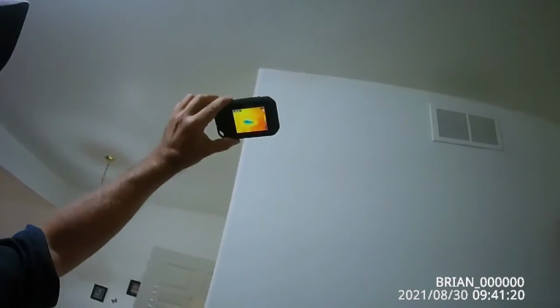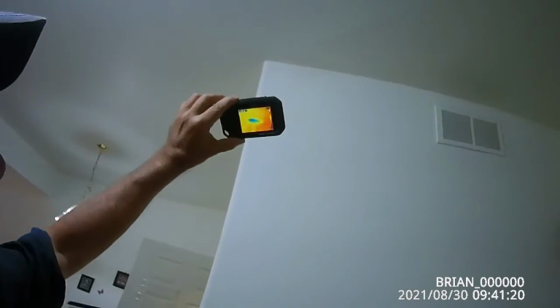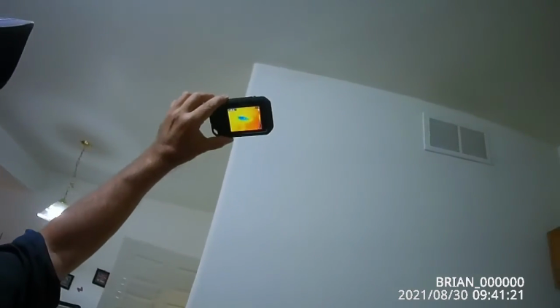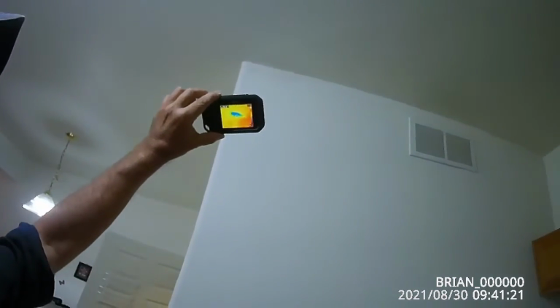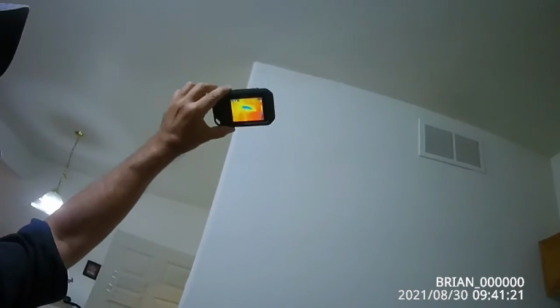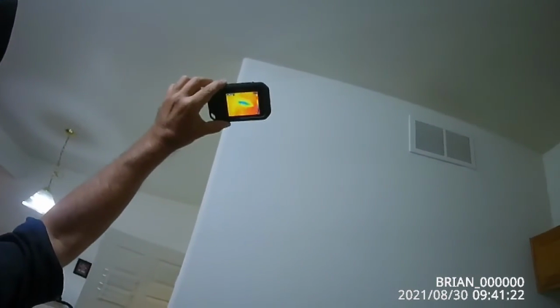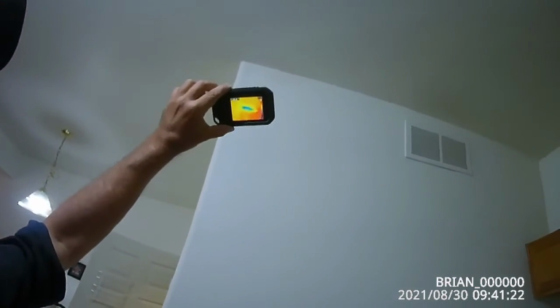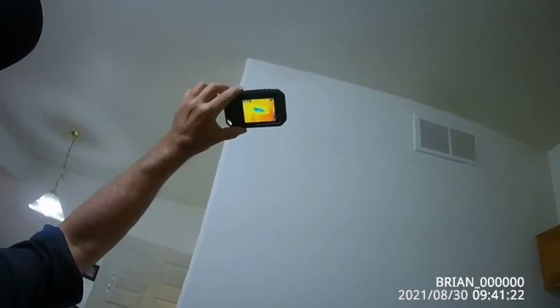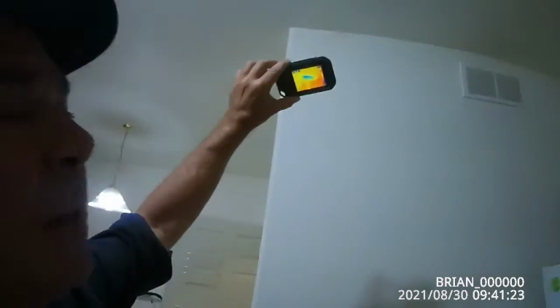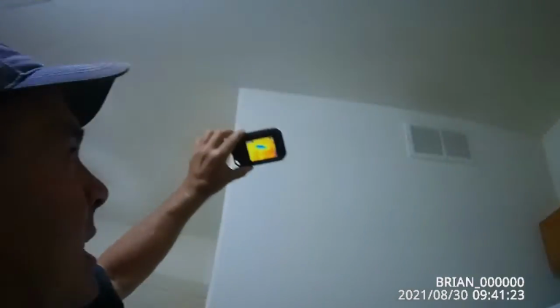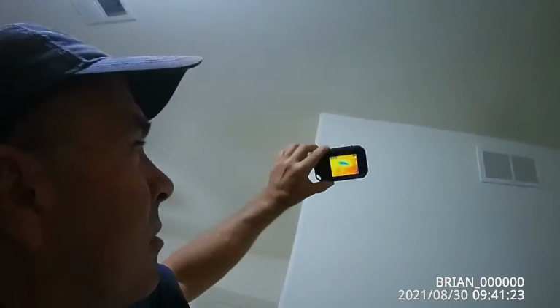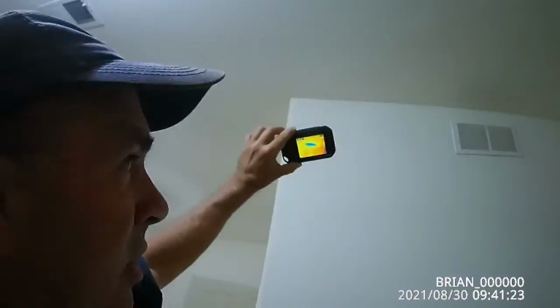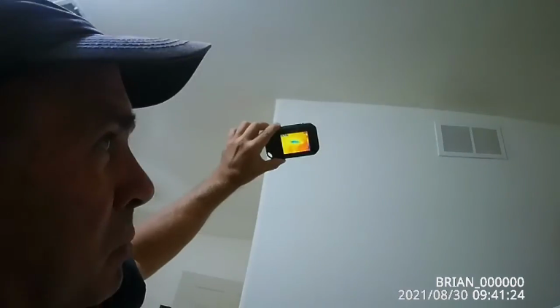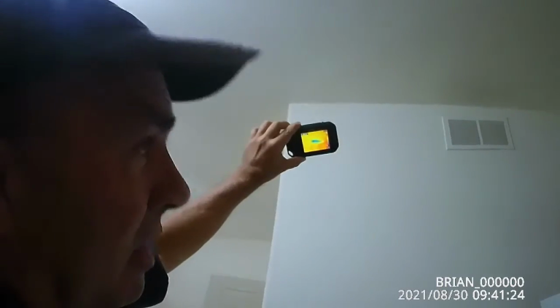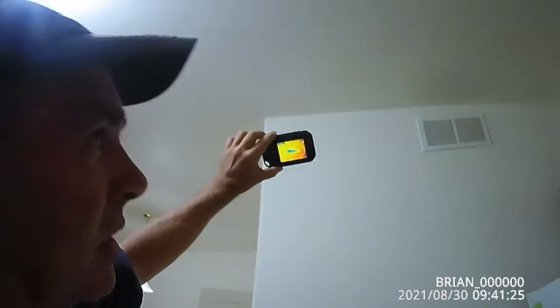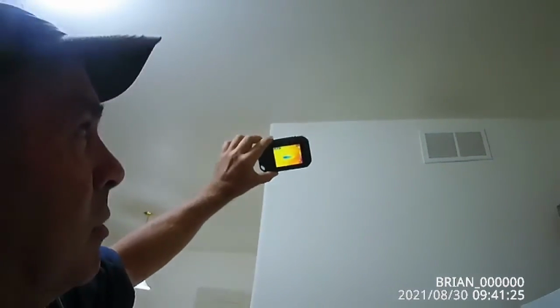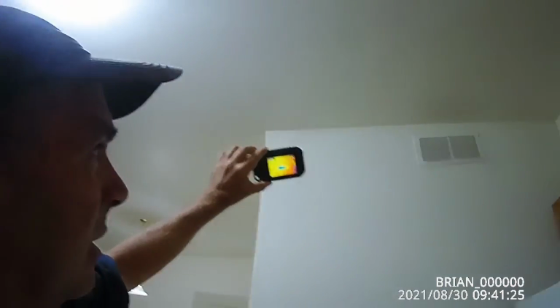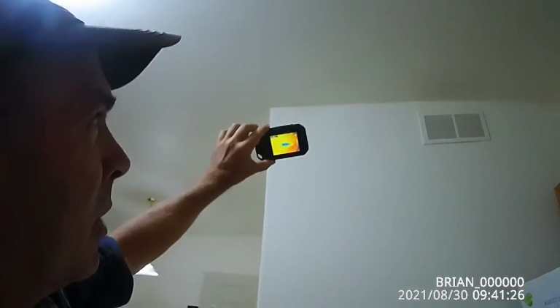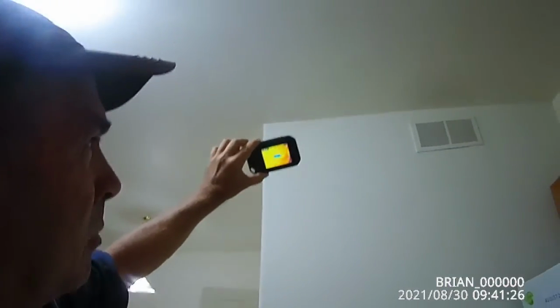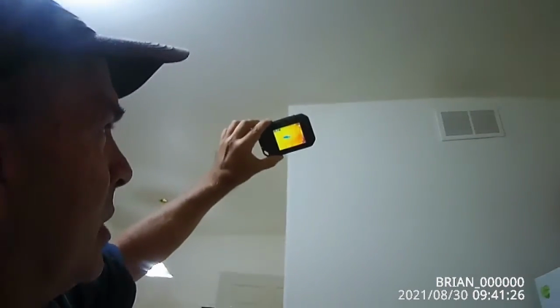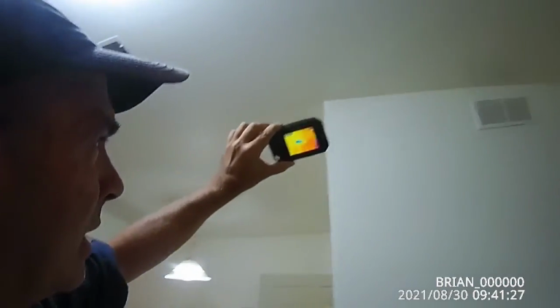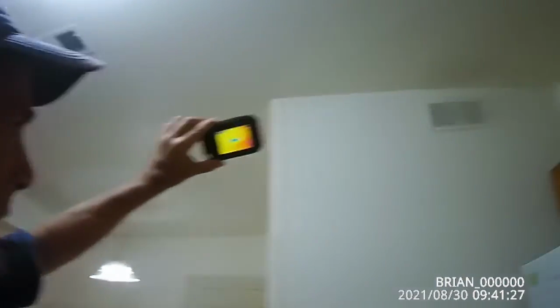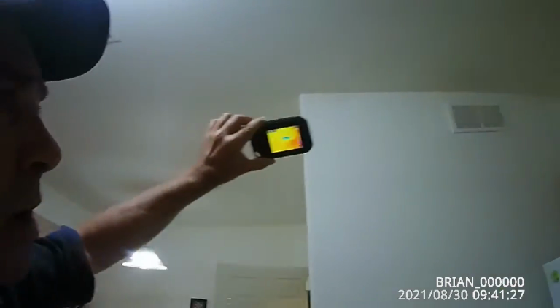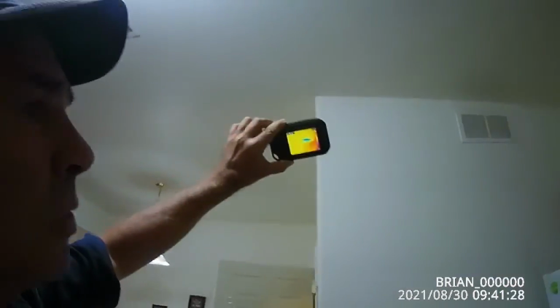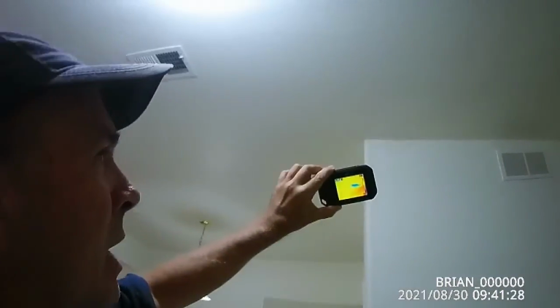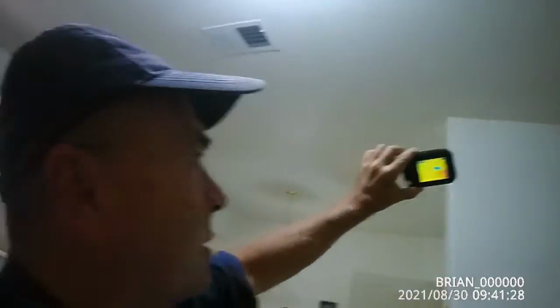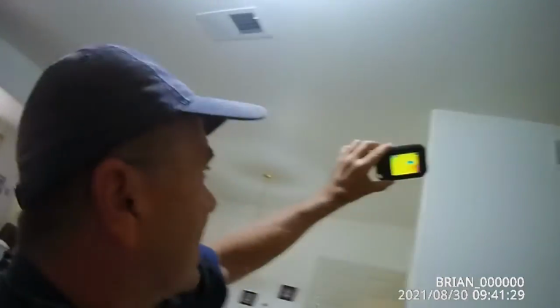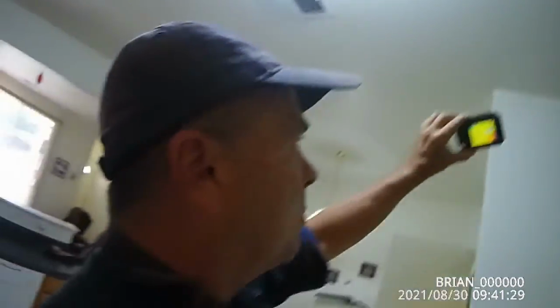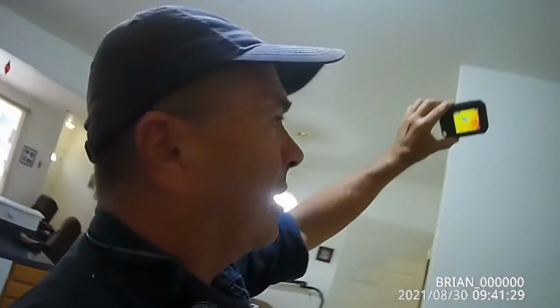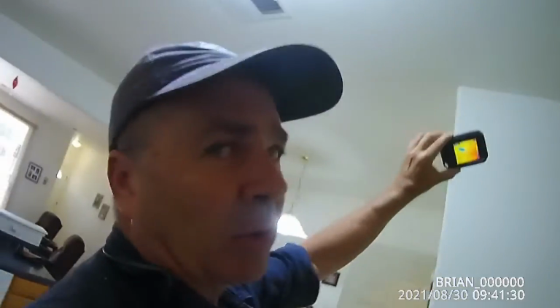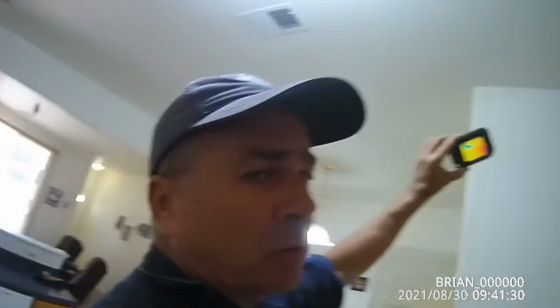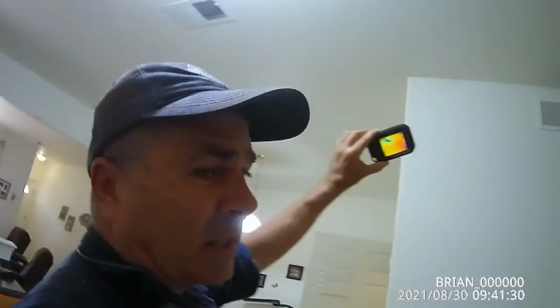It needs to be investigated further to make sure it's not a leak from the unit above, being that this is the bottom unit in a condo. Until next time, Brian from Front Range Home Inspections.